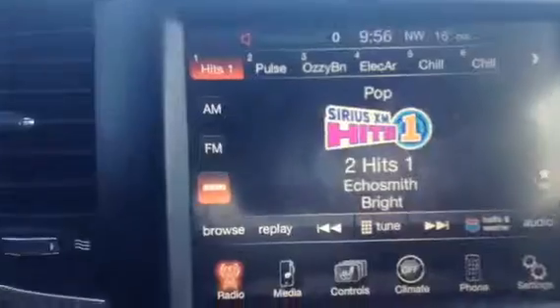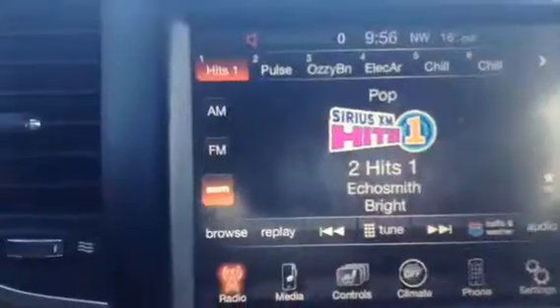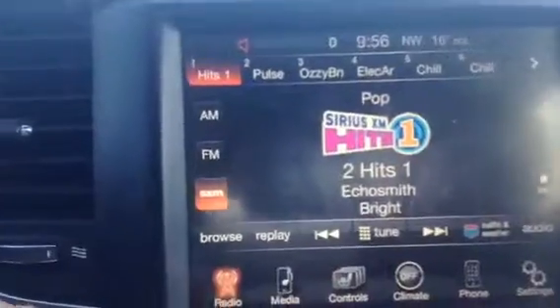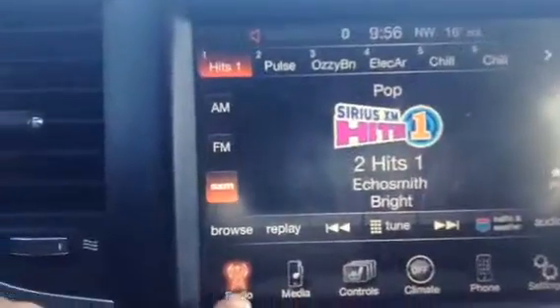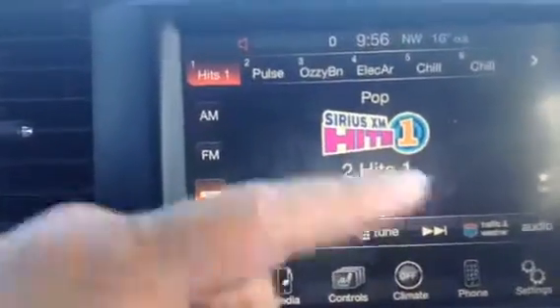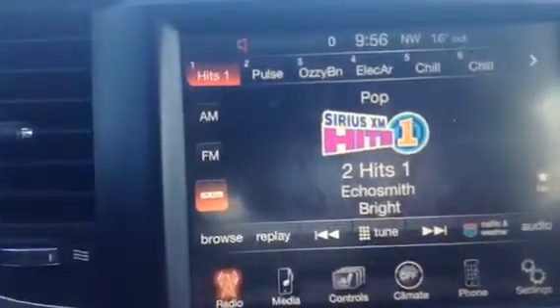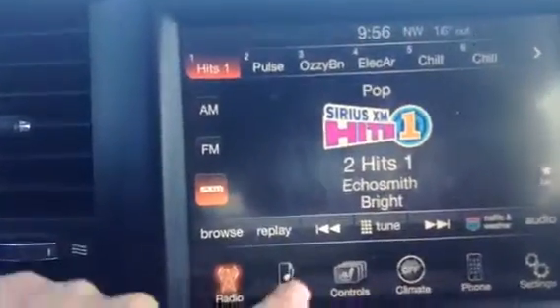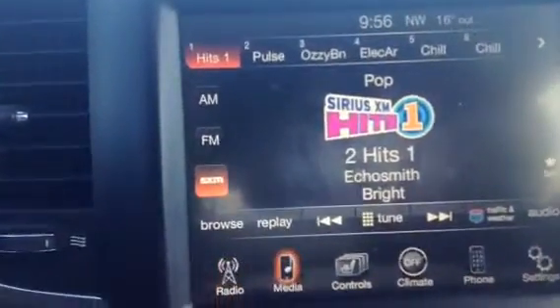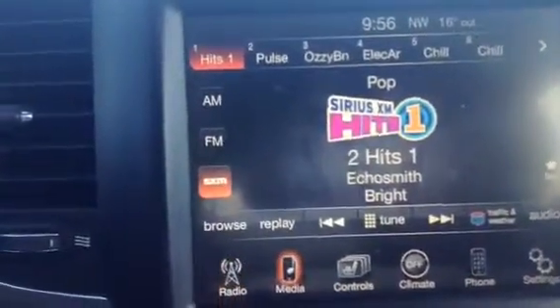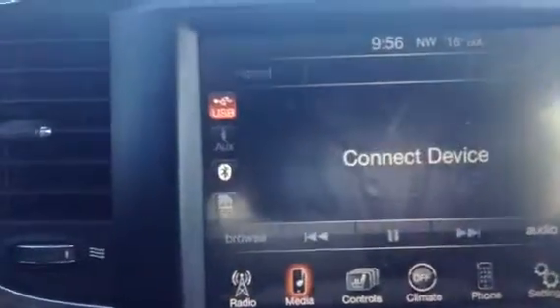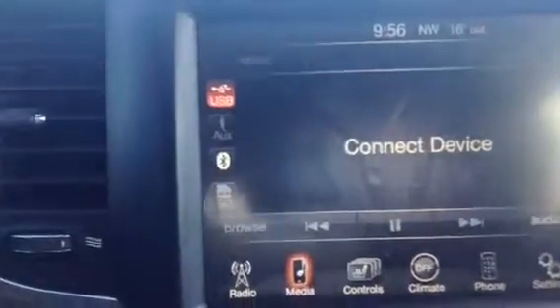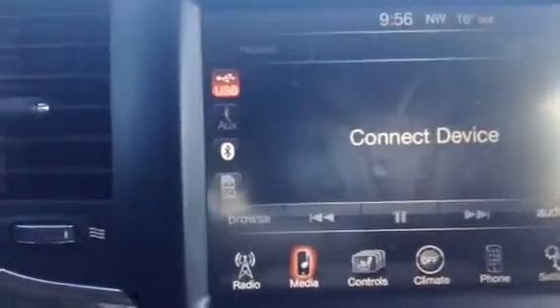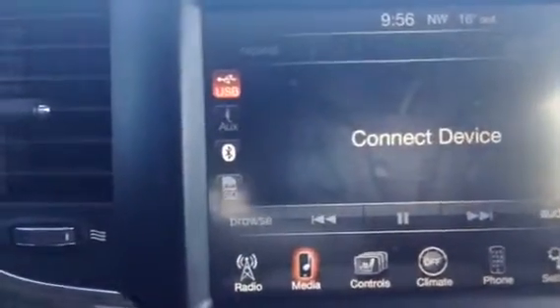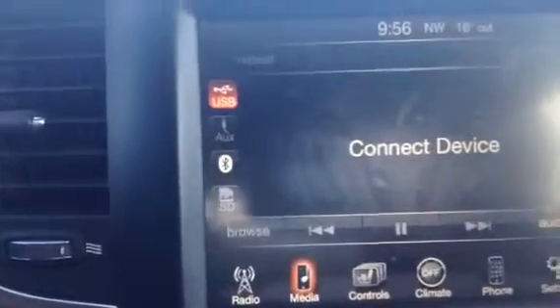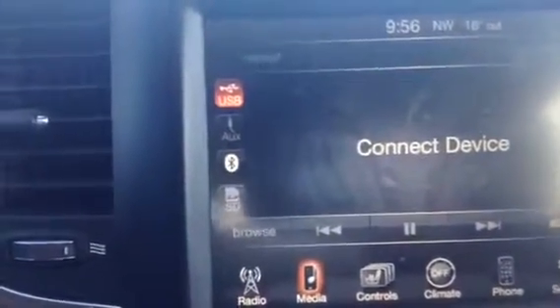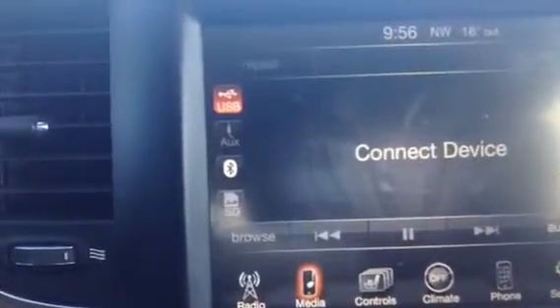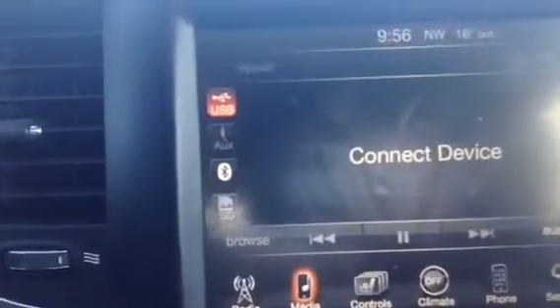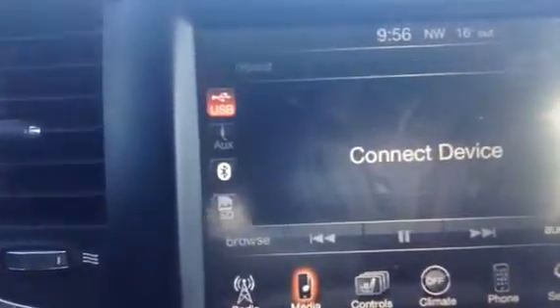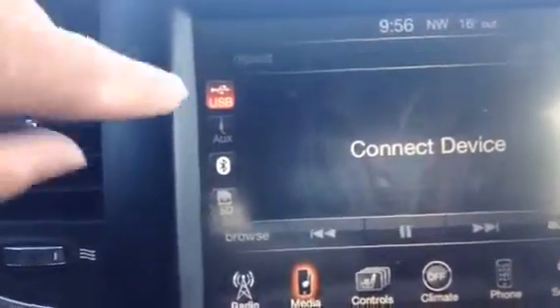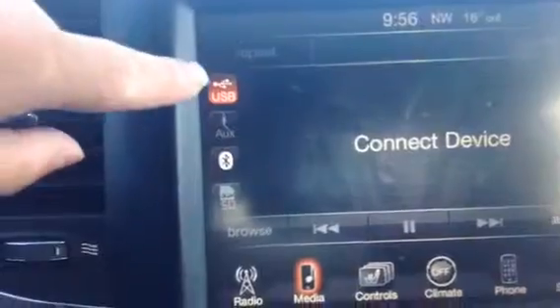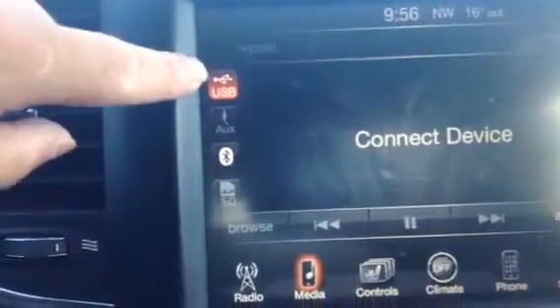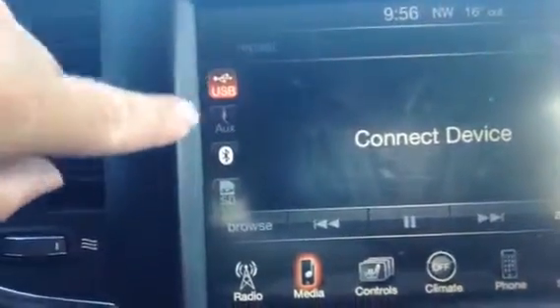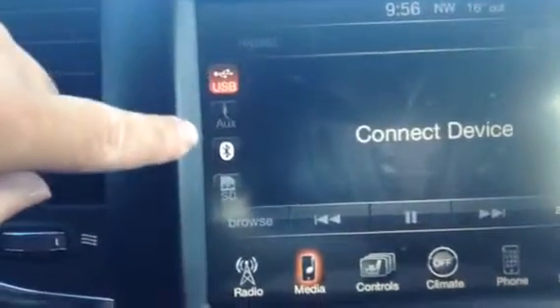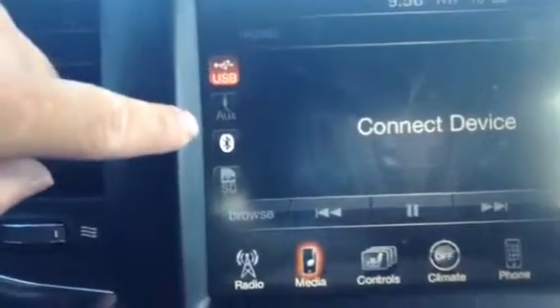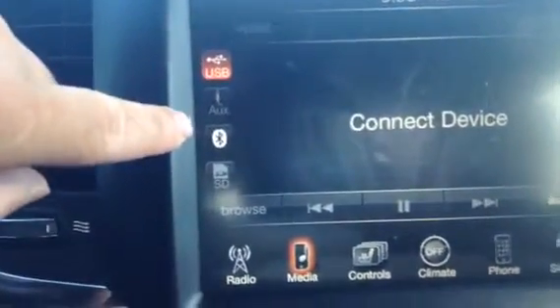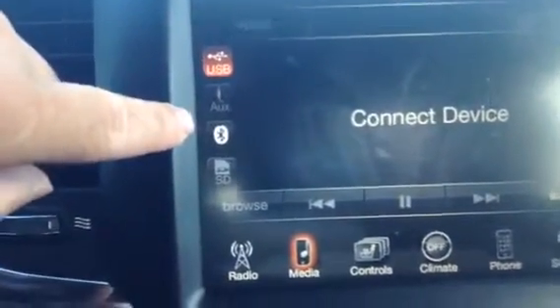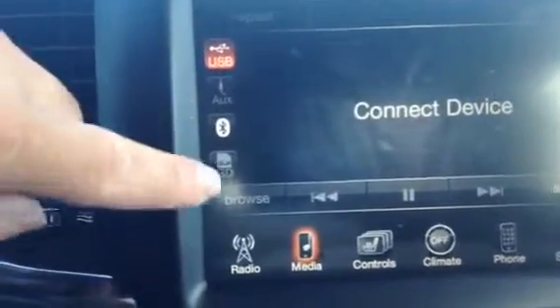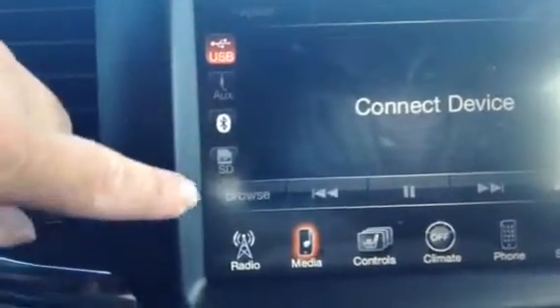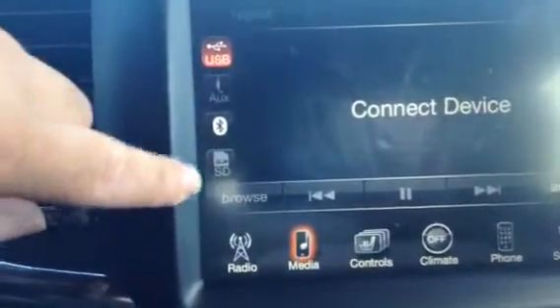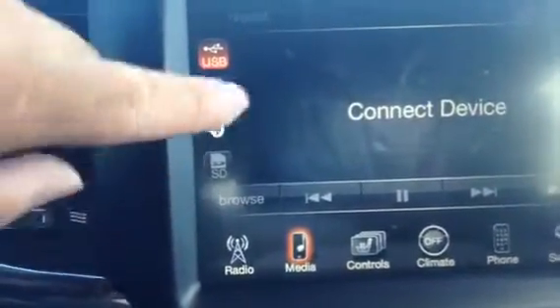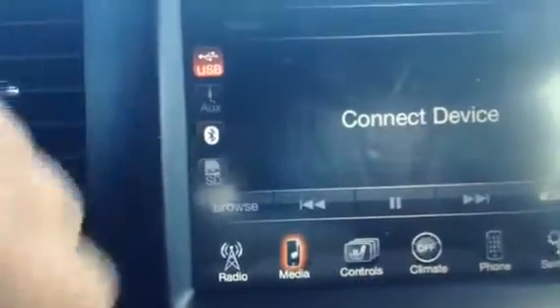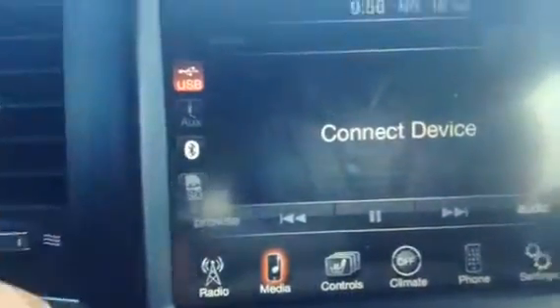We have access to our radio and to our media through phone, which will be able to connect USB, auxiliary, SD card, or Bluetooth.